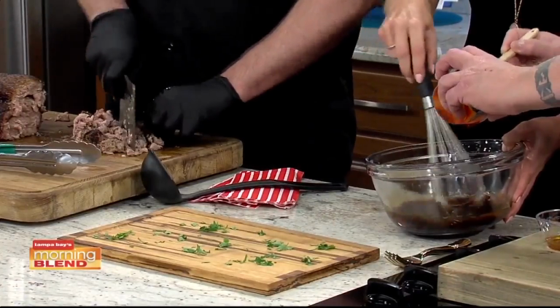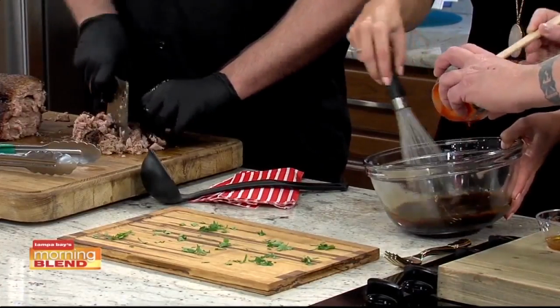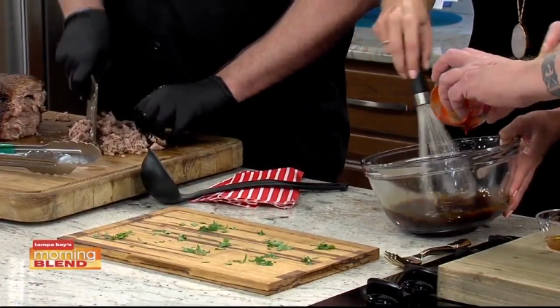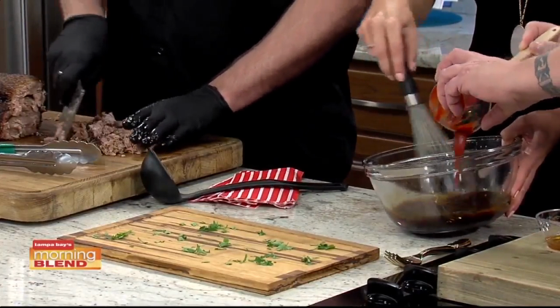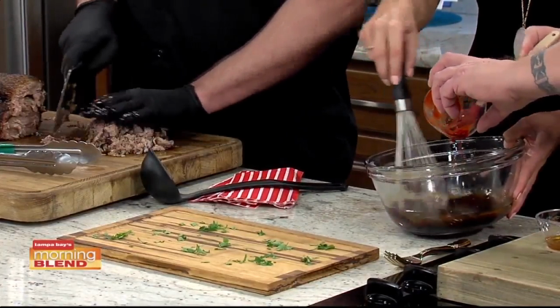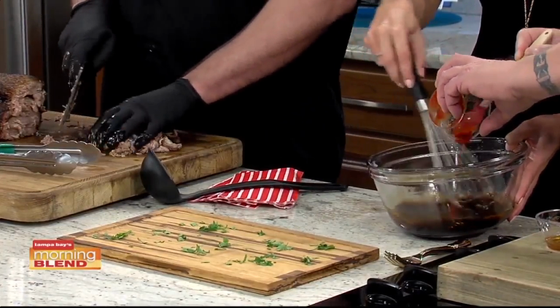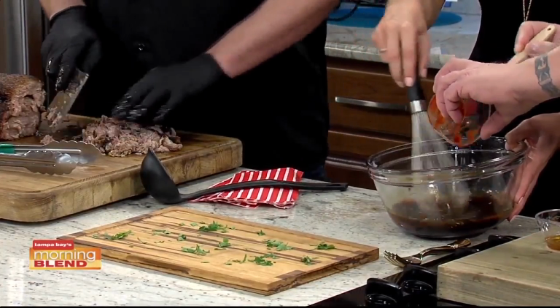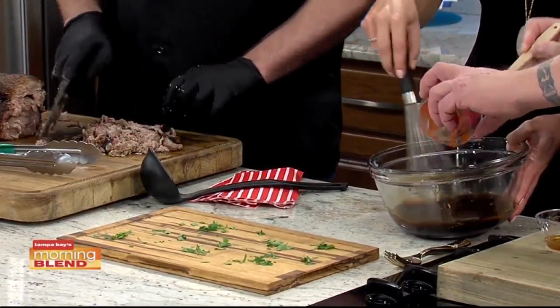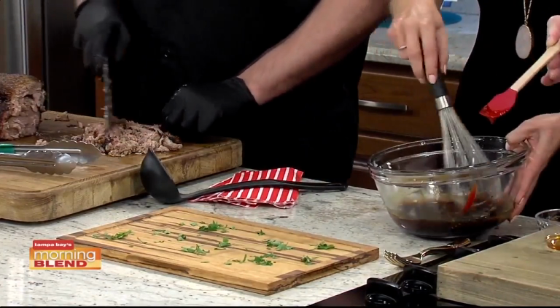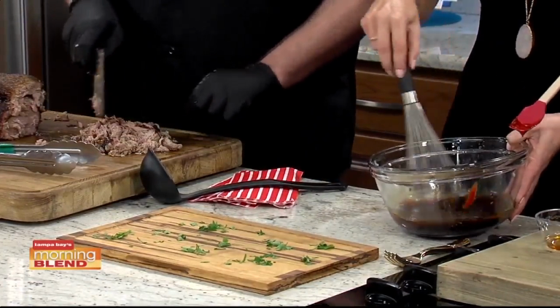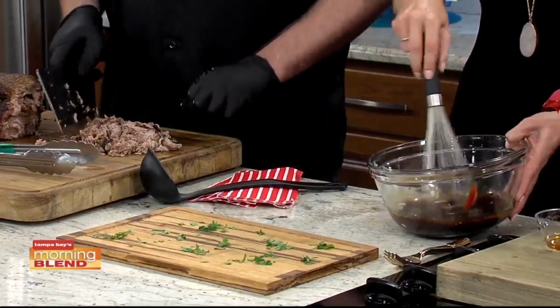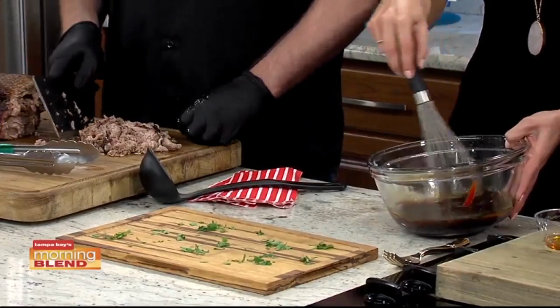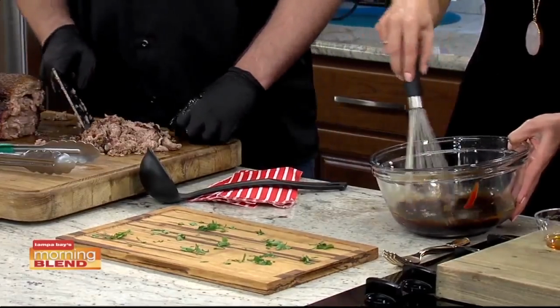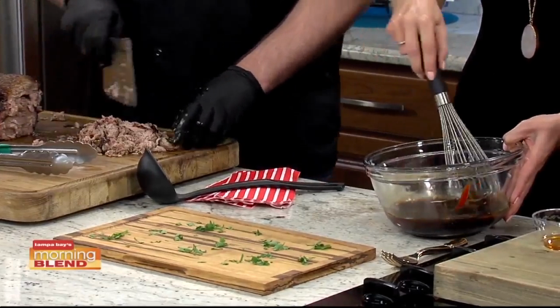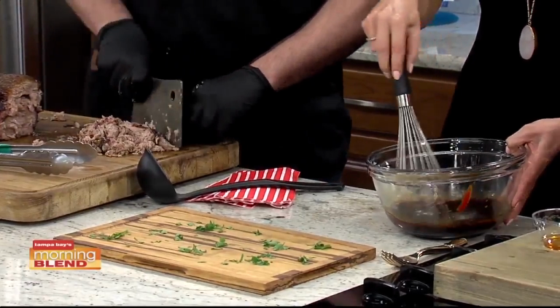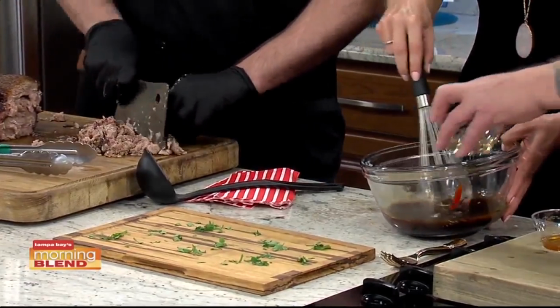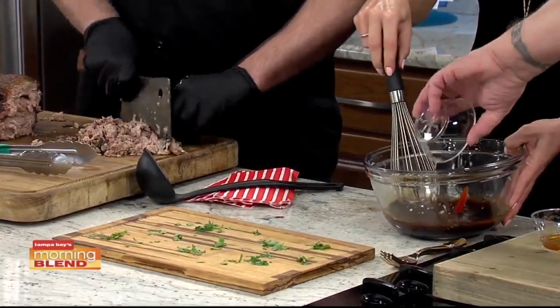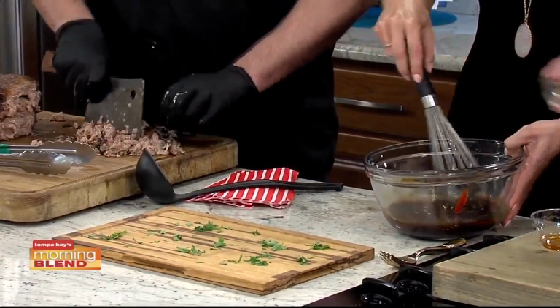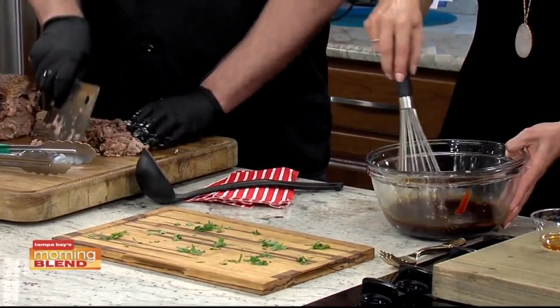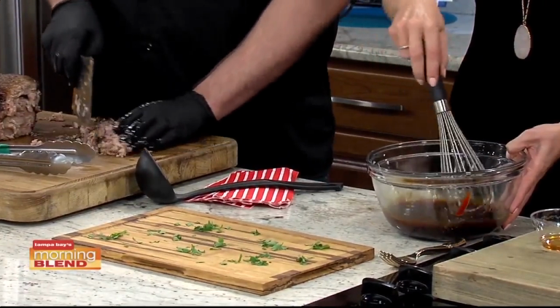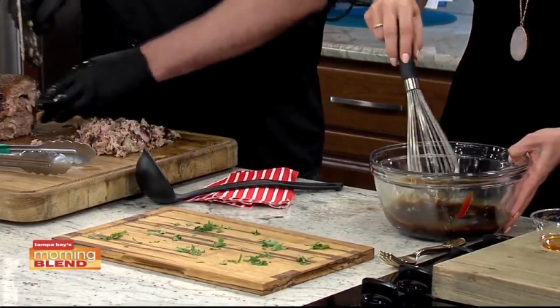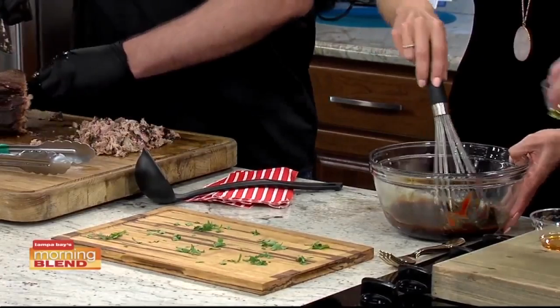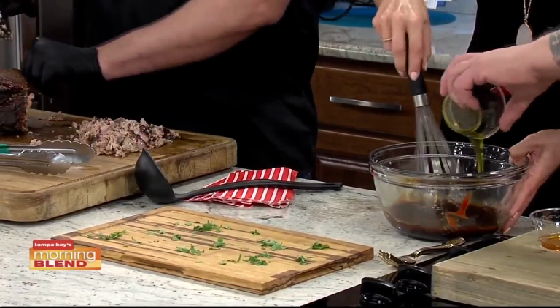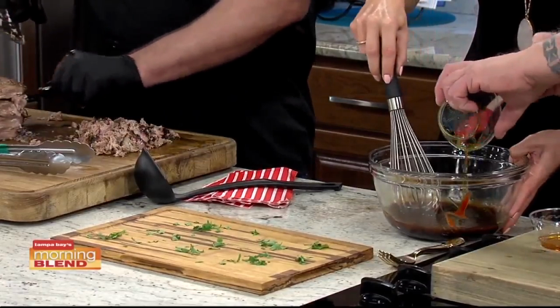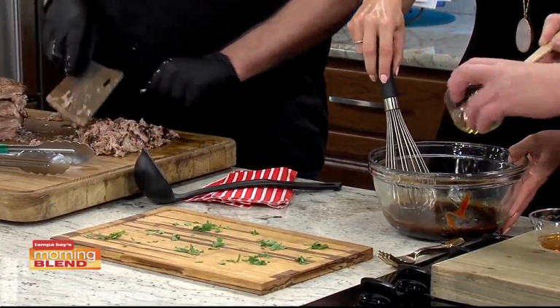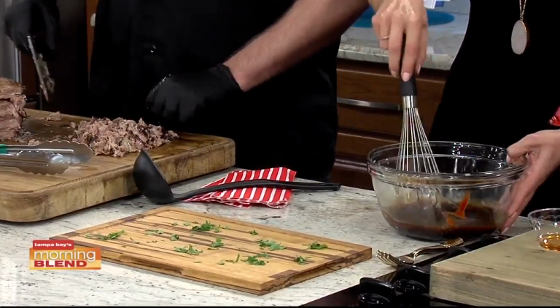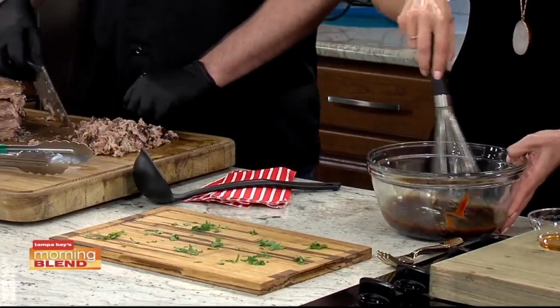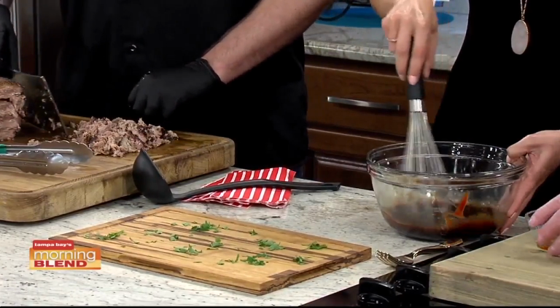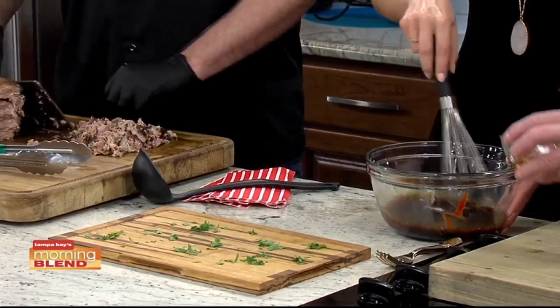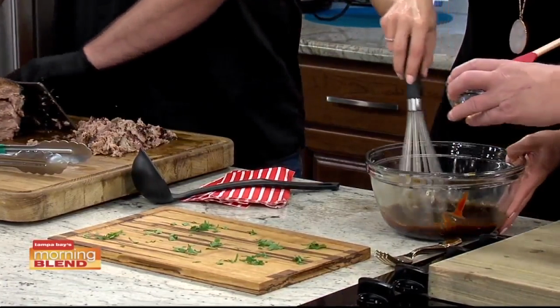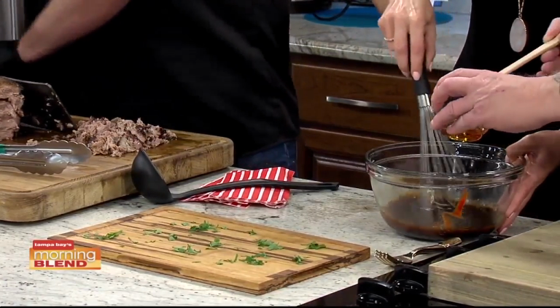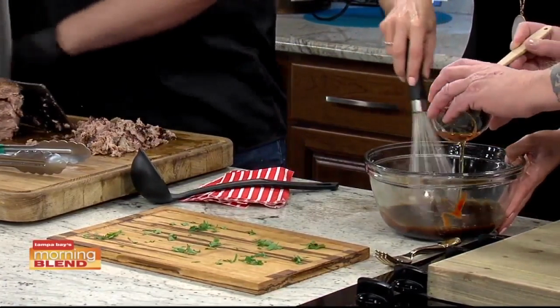Asian sauce like this goes really well with smoked meat, so we're going to do a lot of that. That was sriracha. This is rice vinegar — got to tart it up a little bit. That's olive oil, just needs a little bit of oil. And this is sesame oil, one of my favorite ingredients.